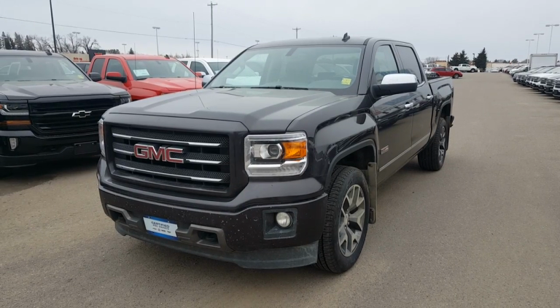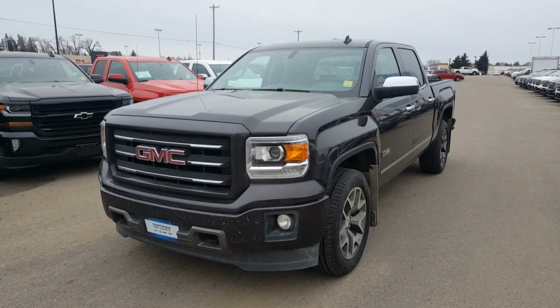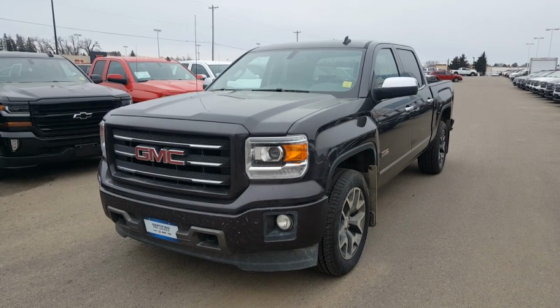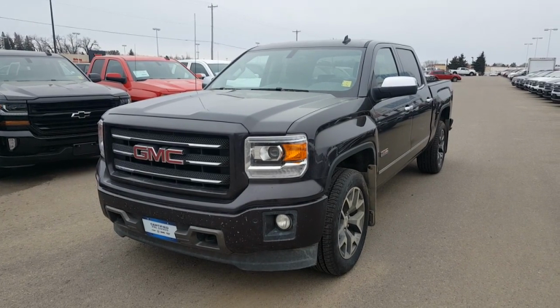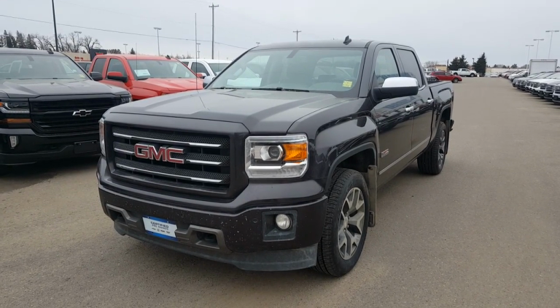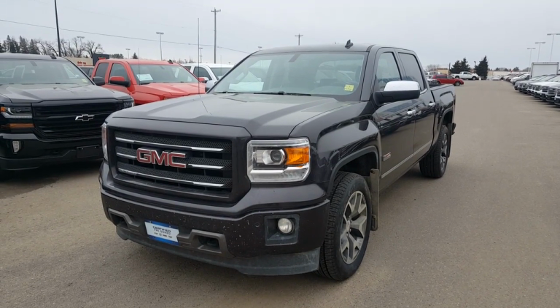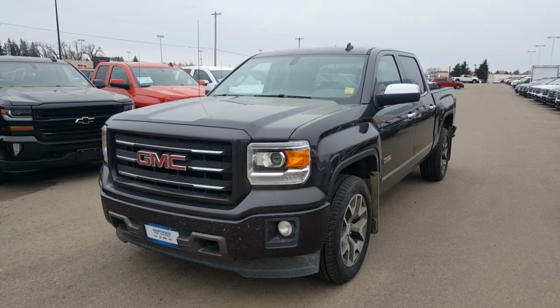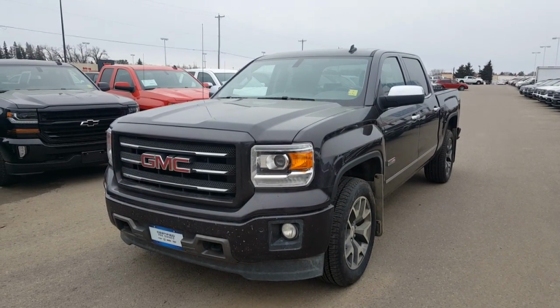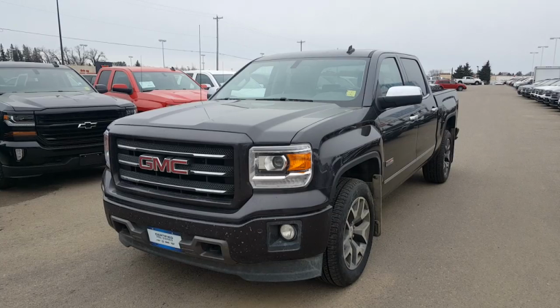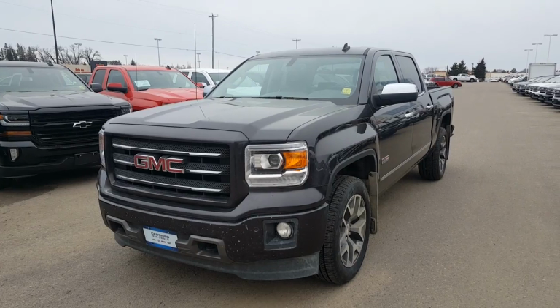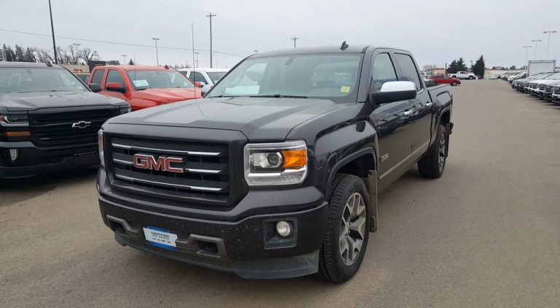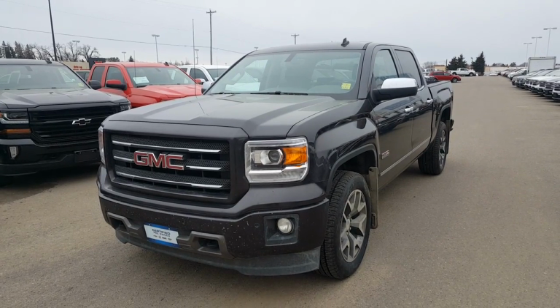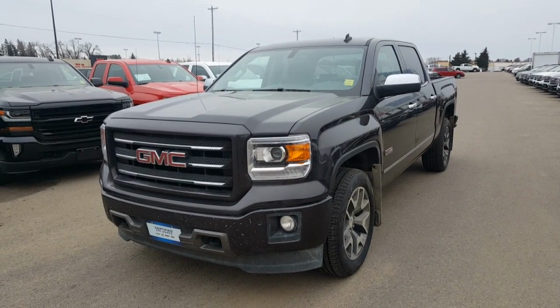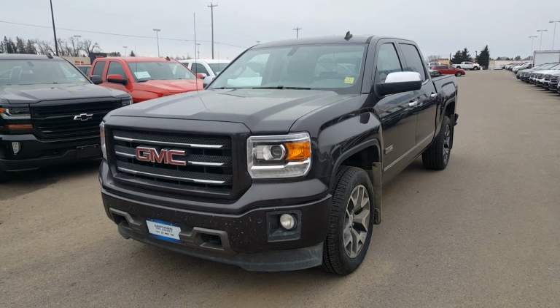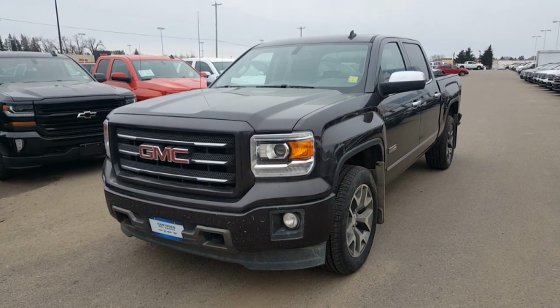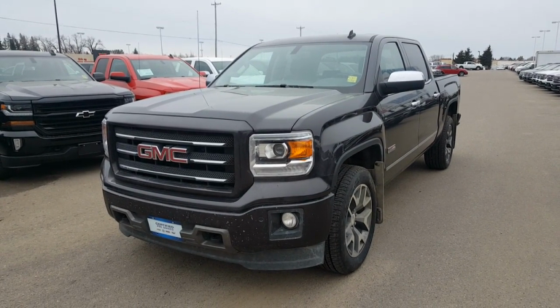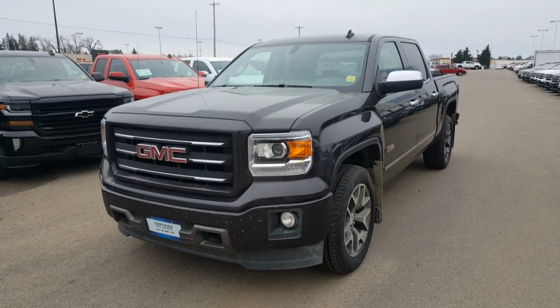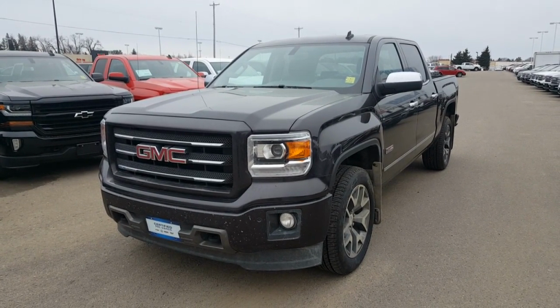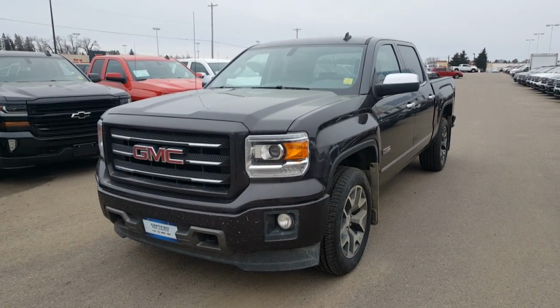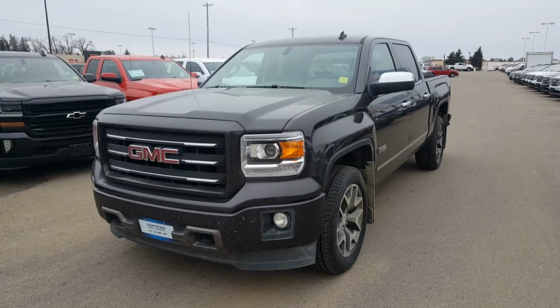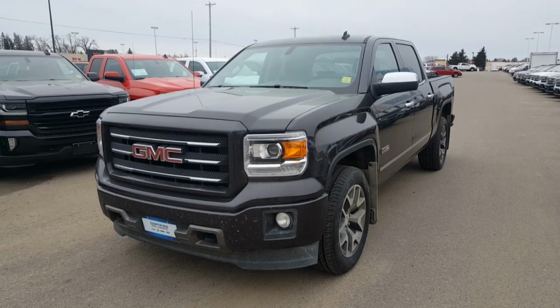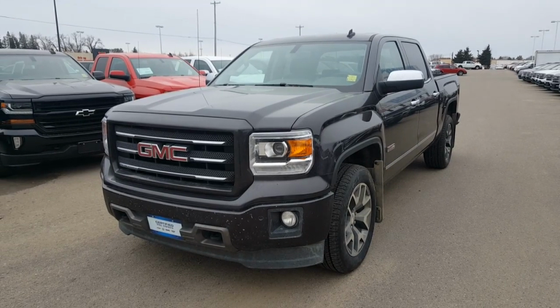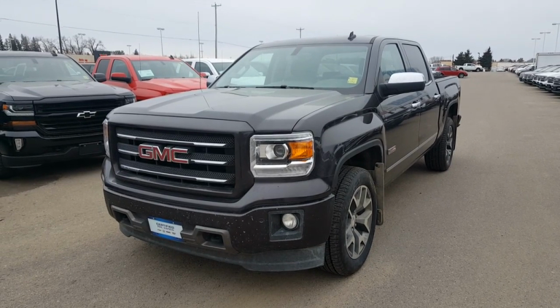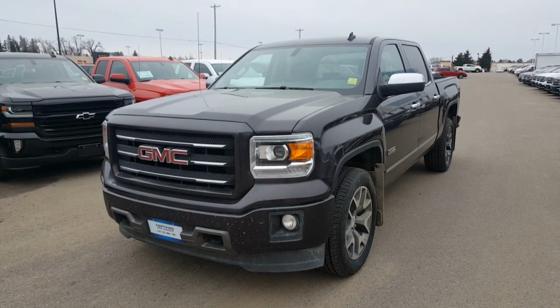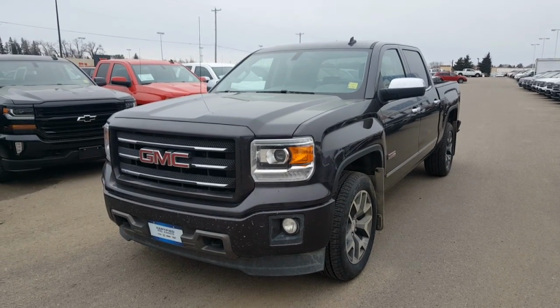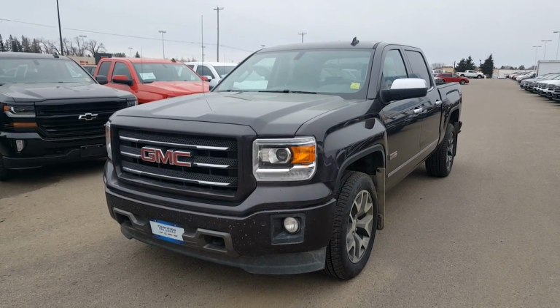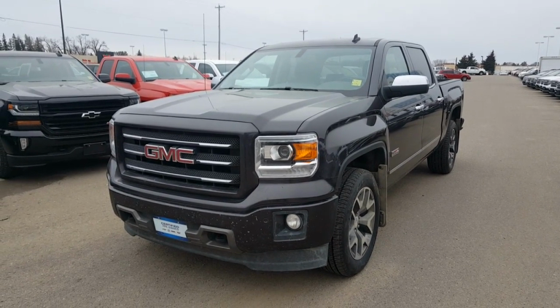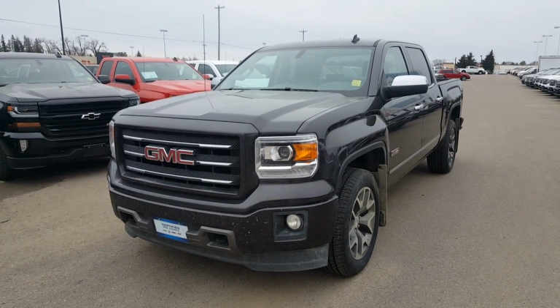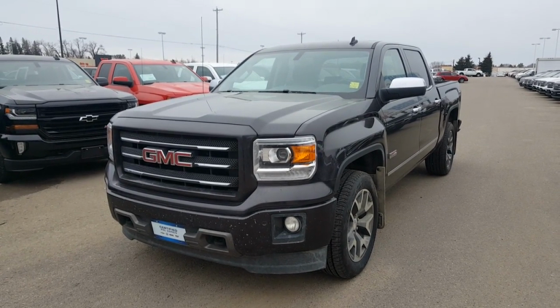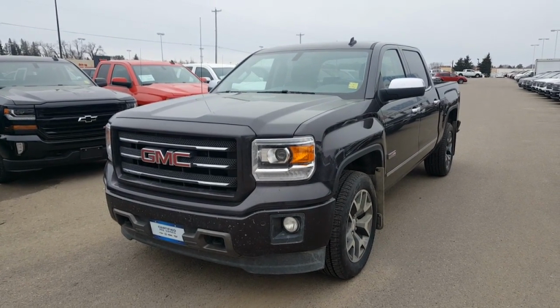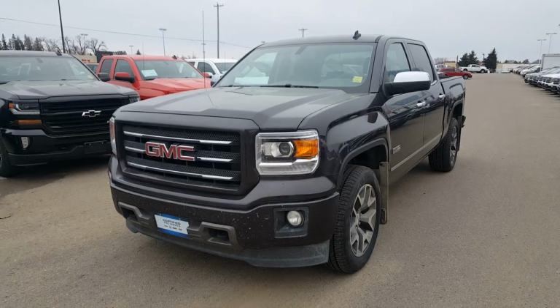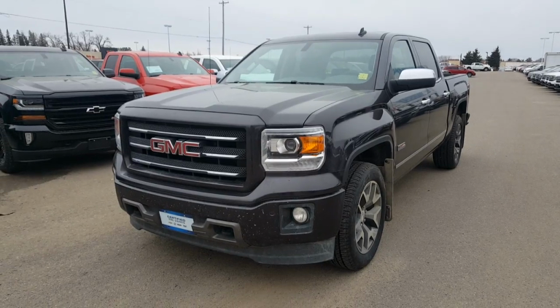Hey Kyle, it's just Andrew here. I just wanted to give you a quick walk-around video of this truck, just to give you a first-hand impression of the condition and what it has to offer. It is scheduled to go in the body shop tomorrow, just to get a little bit of paintwork and a glass replaced on it — front bumper.